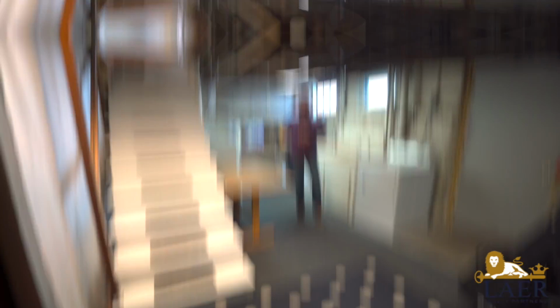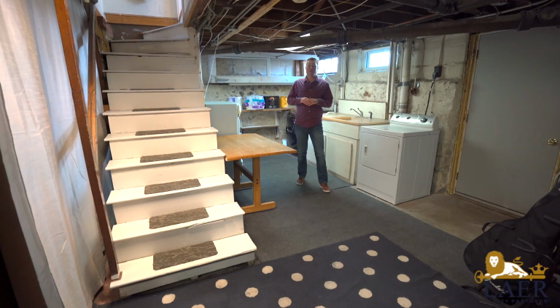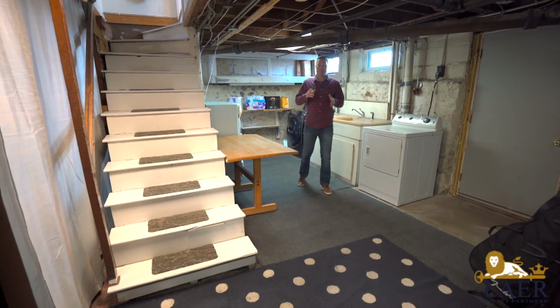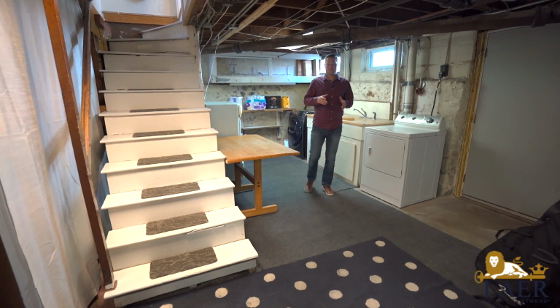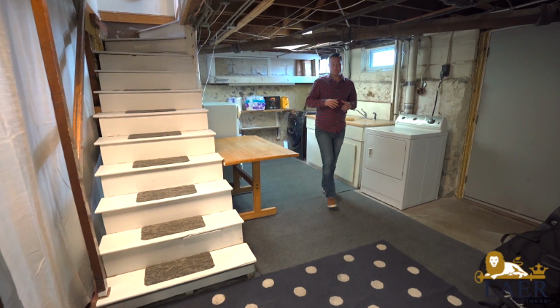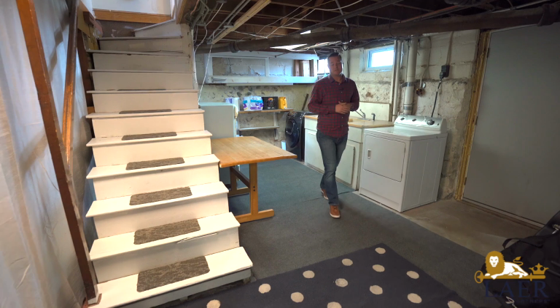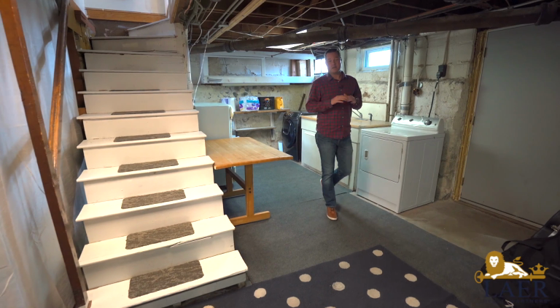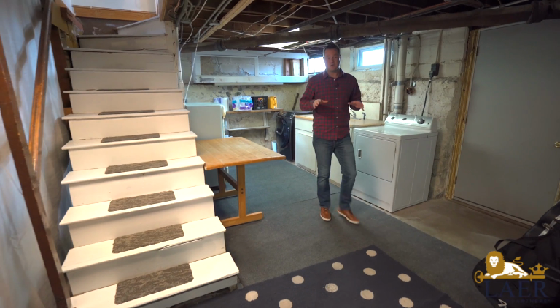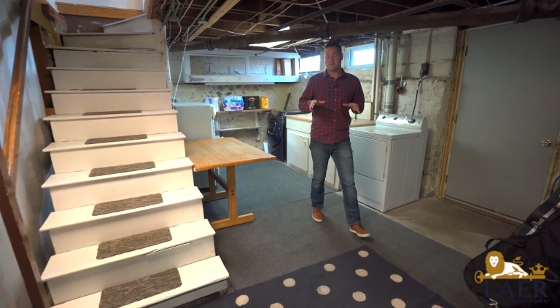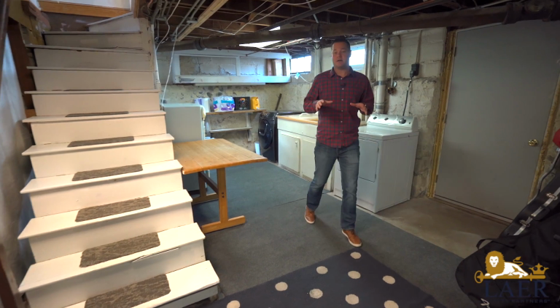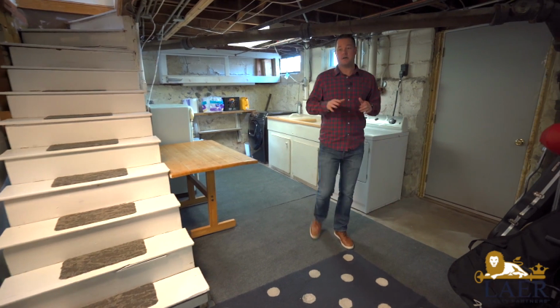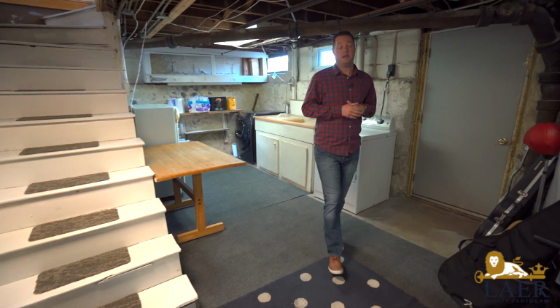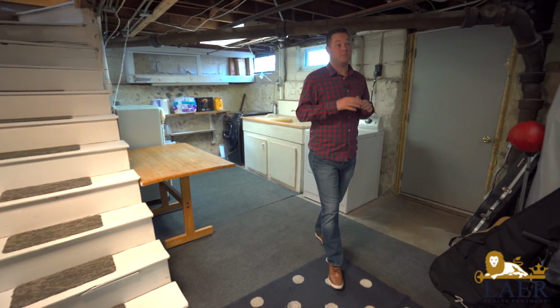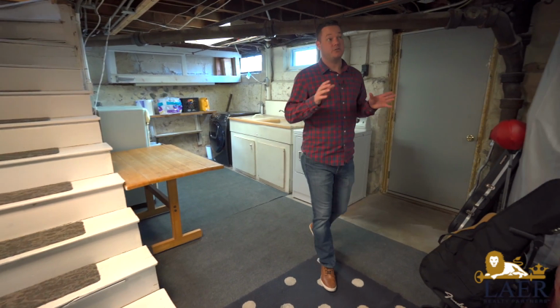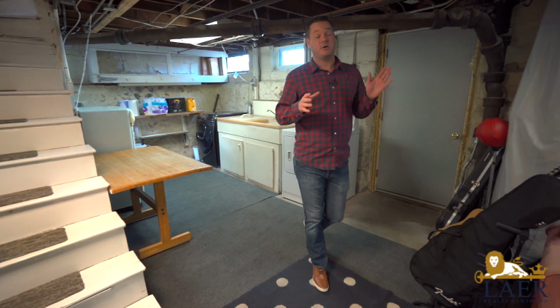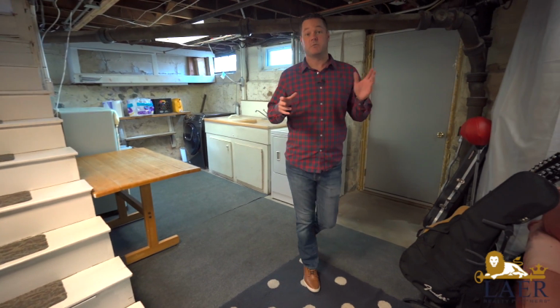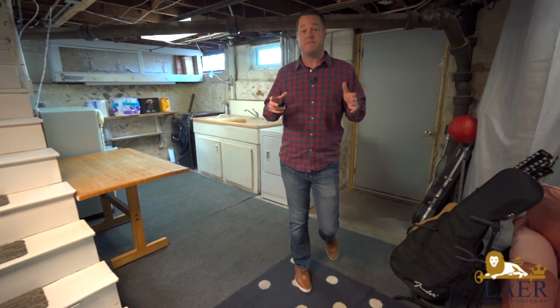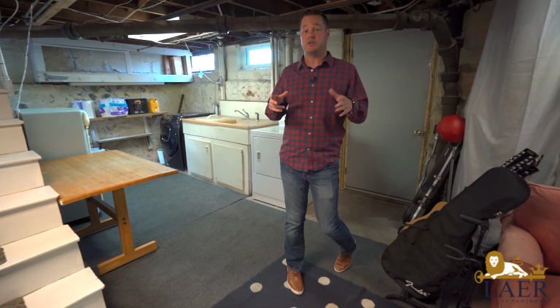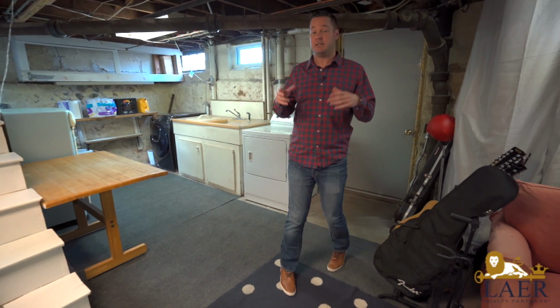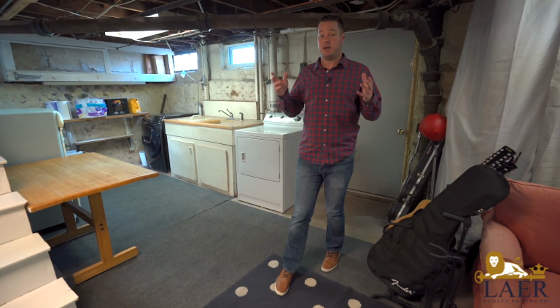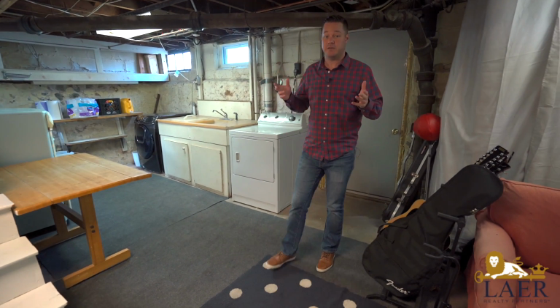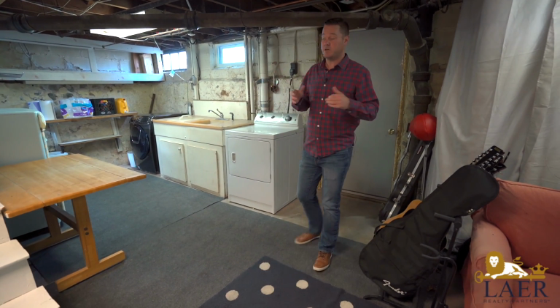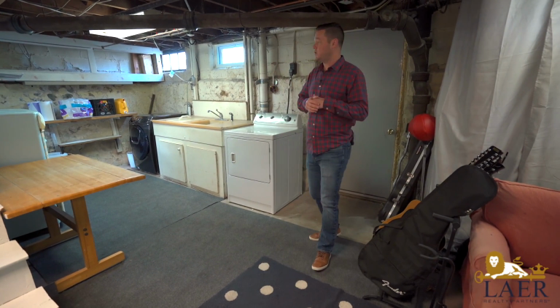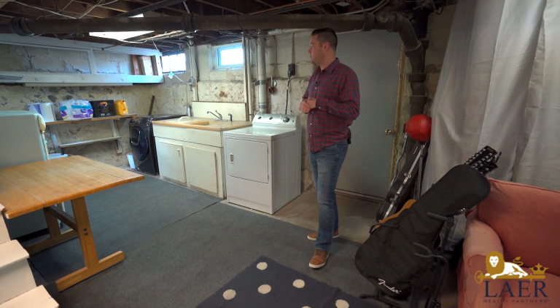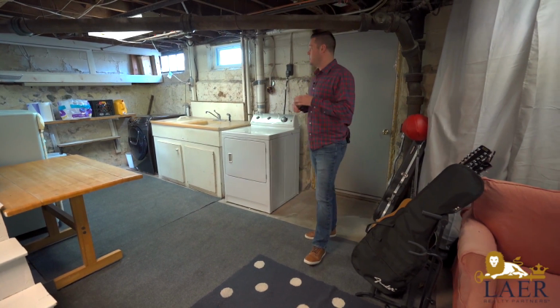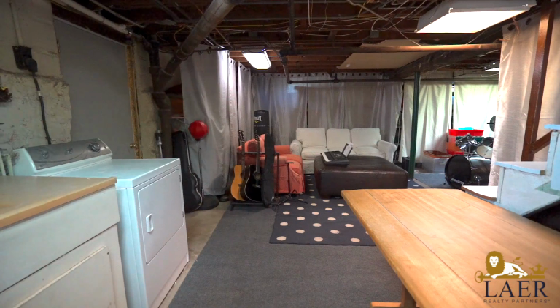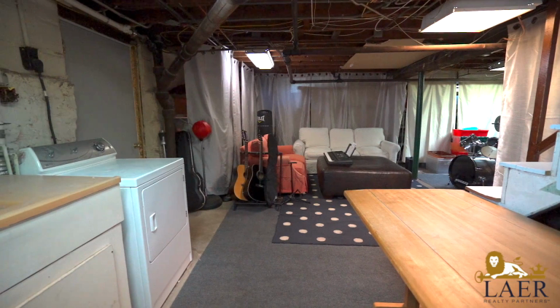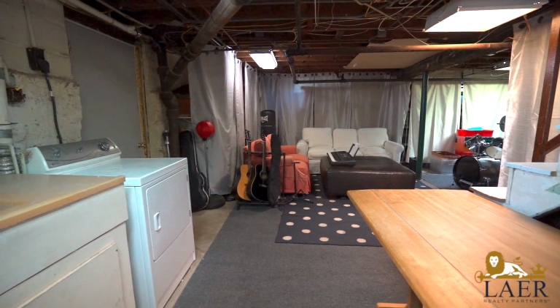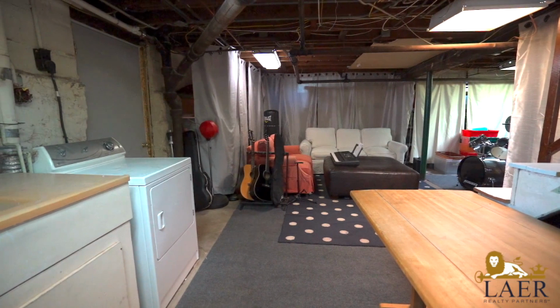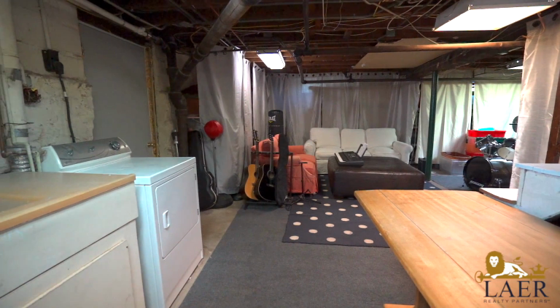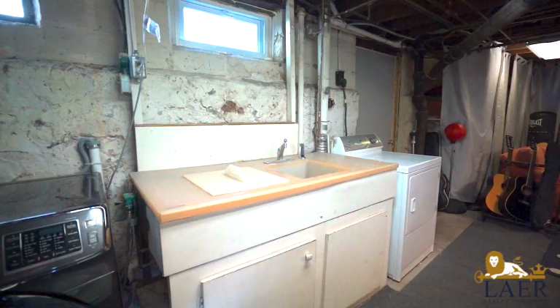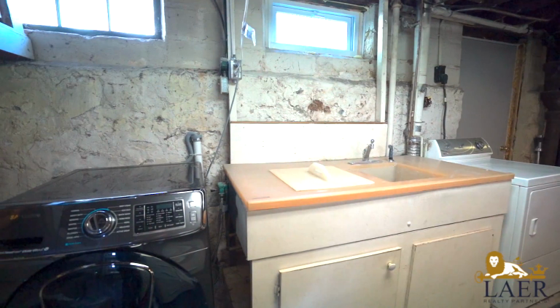All right guys, downstairs in the basement there's a ton of storage space down here. A lot of potential to possibly refinish and add some extra living space for you. There's already some plumbing down here, washer dryer.